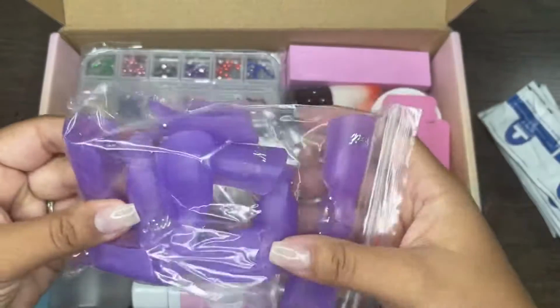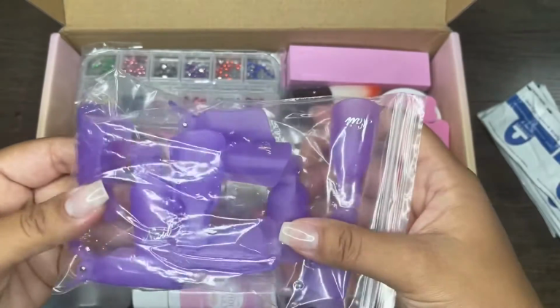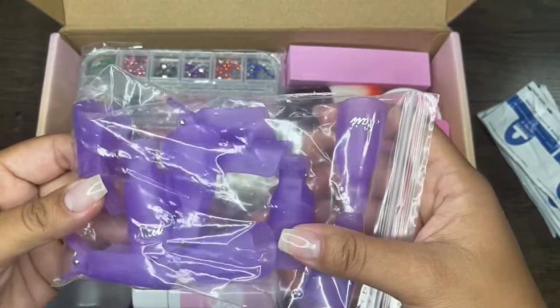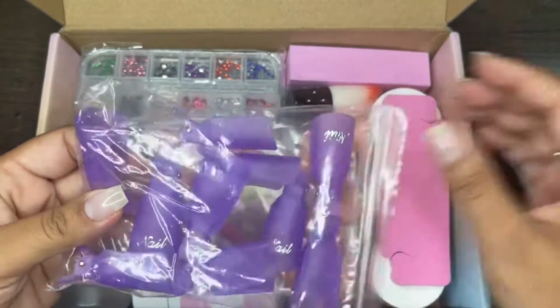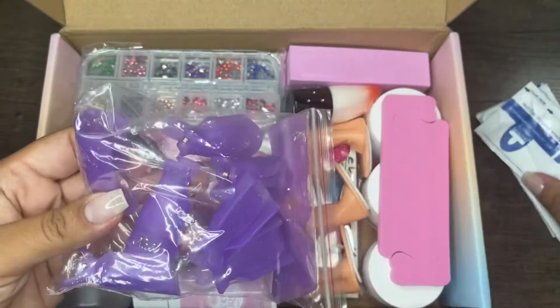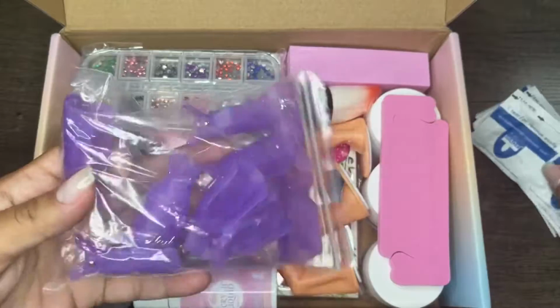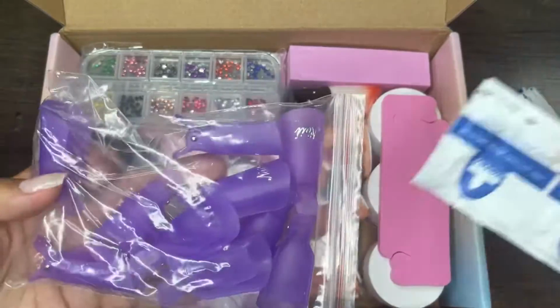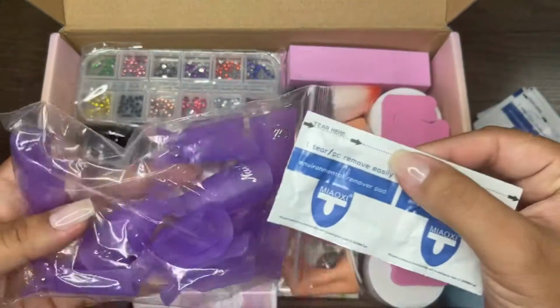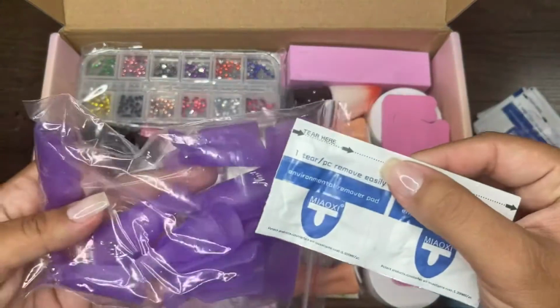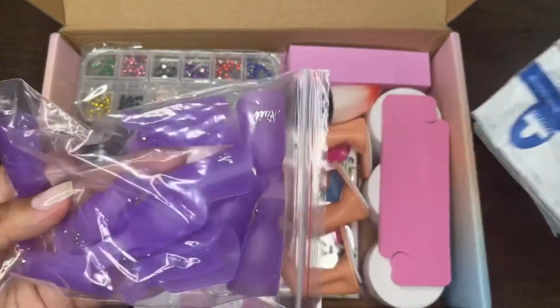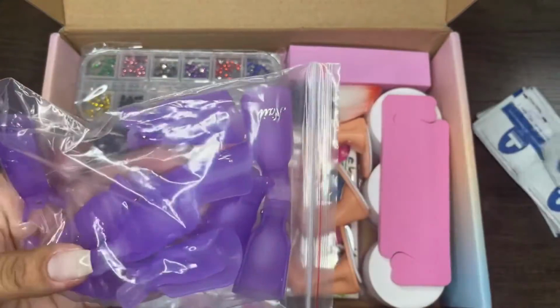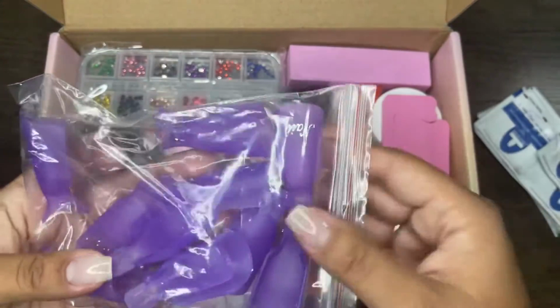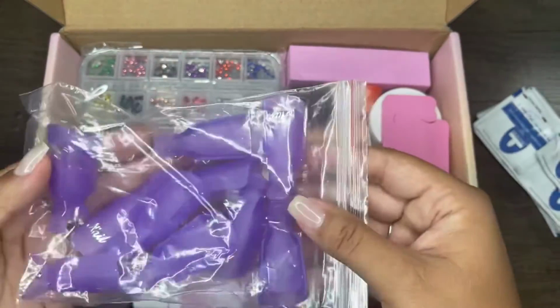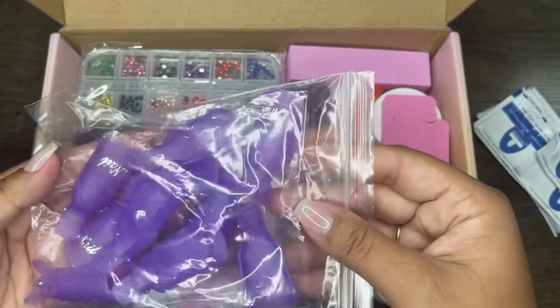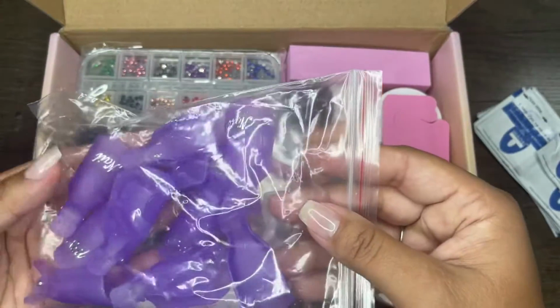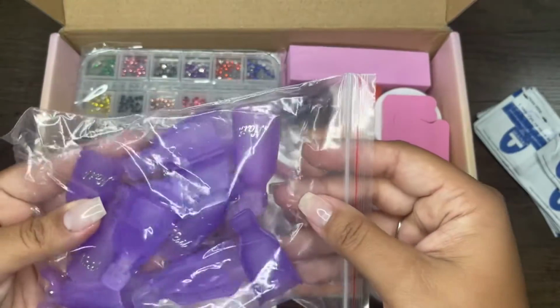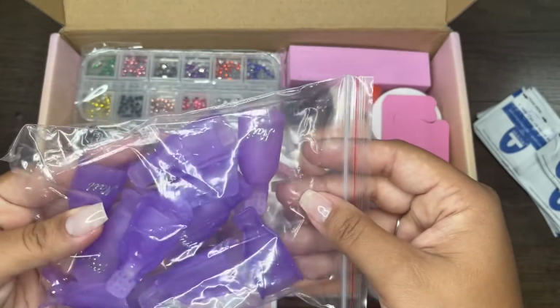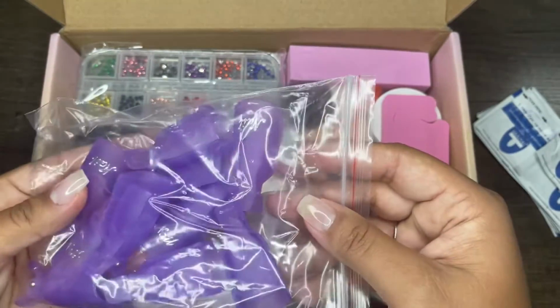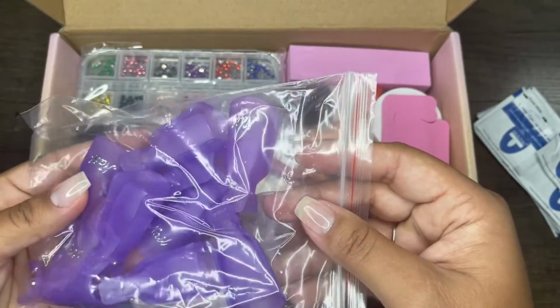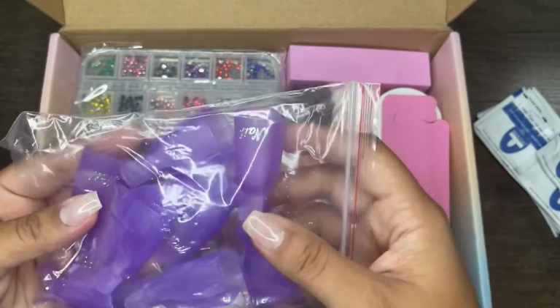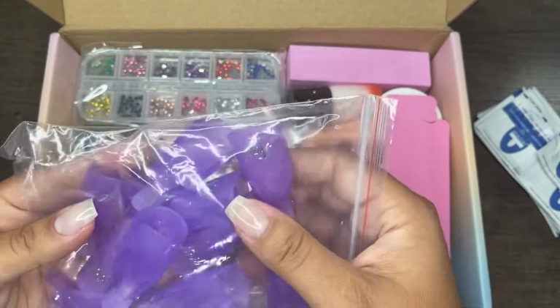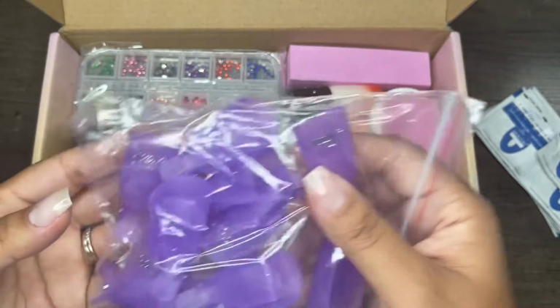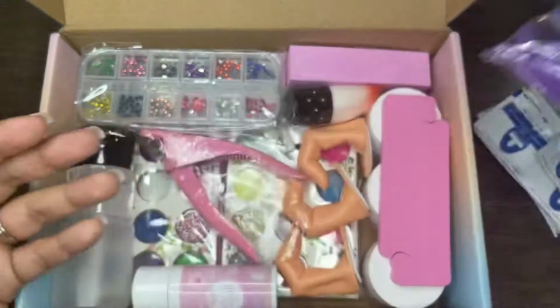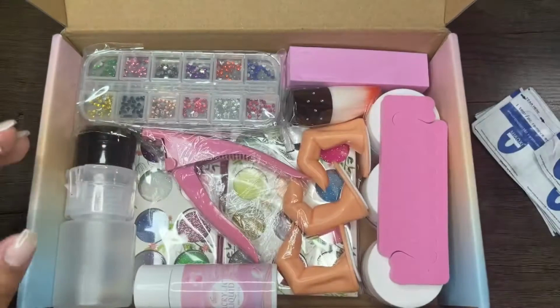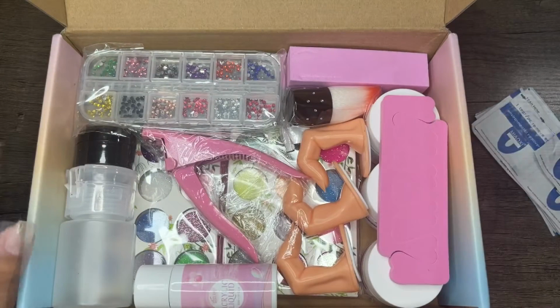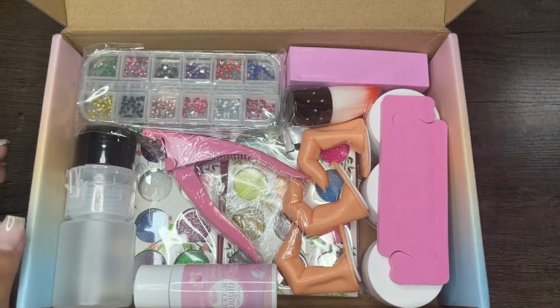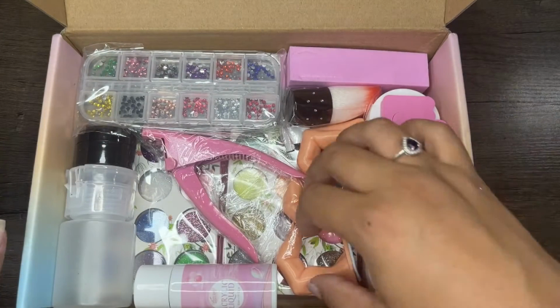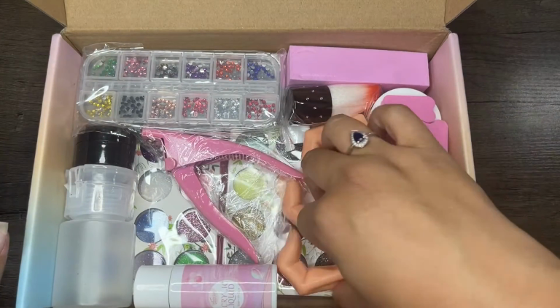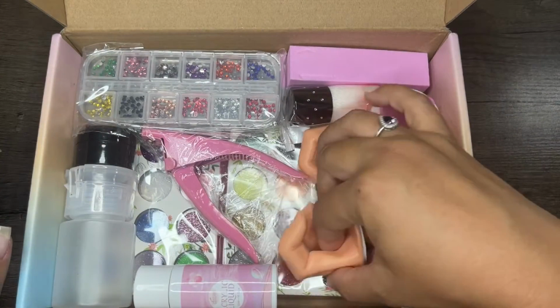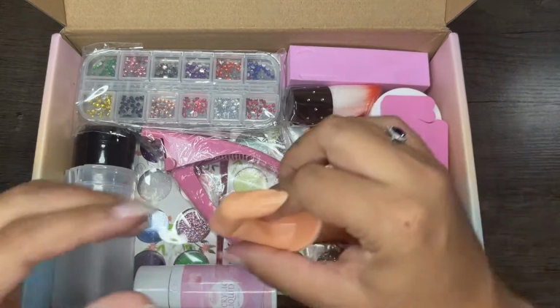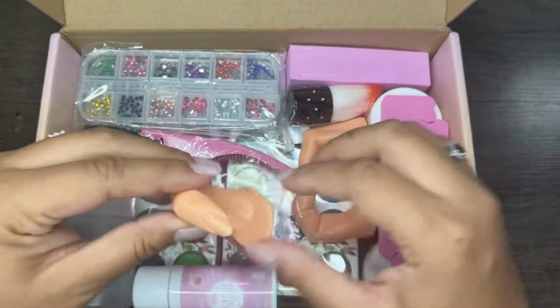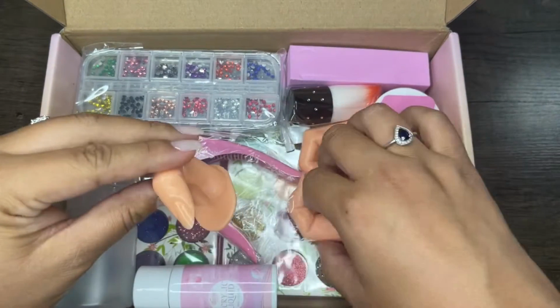Next are these nail remover clamps. I'm guessing you can probably use these with the foils when you have it on your nails. I'm probably going to give these to my mom because she uses them — I actually don't use those.